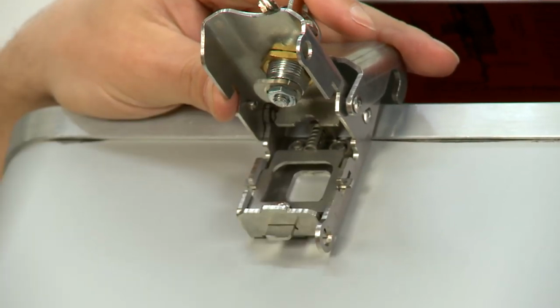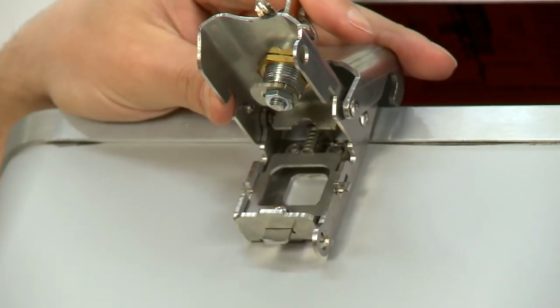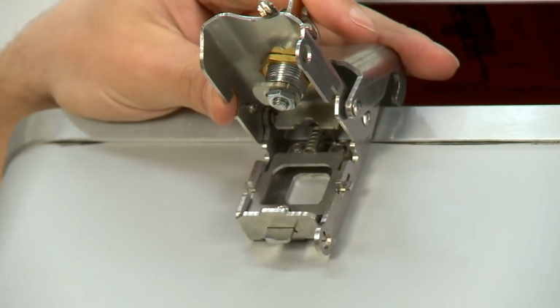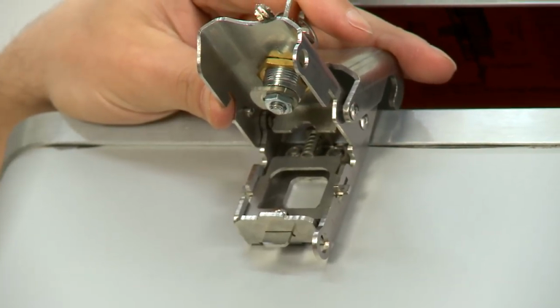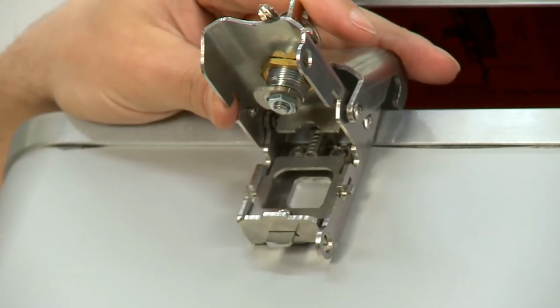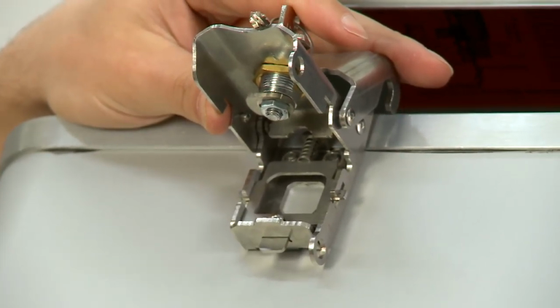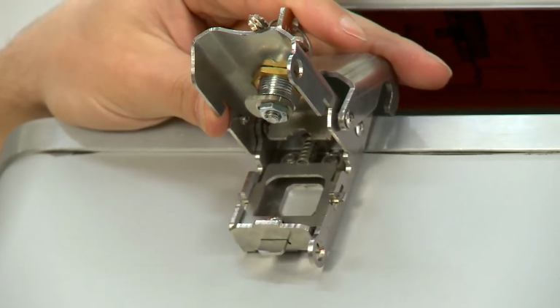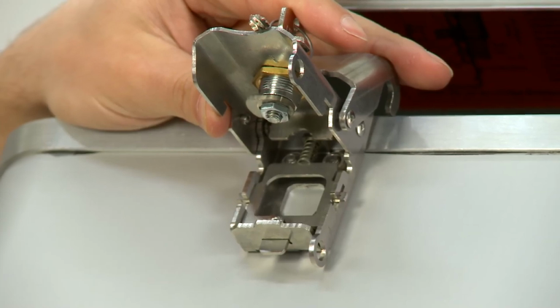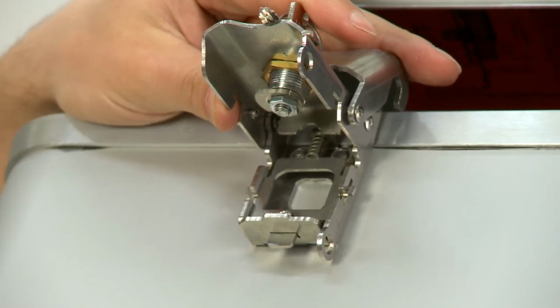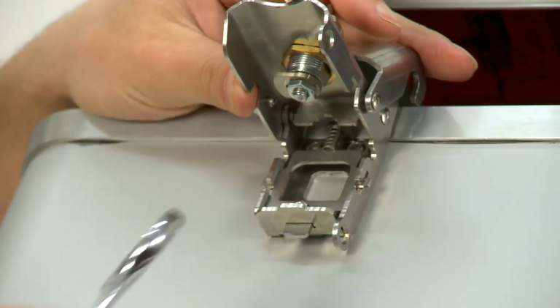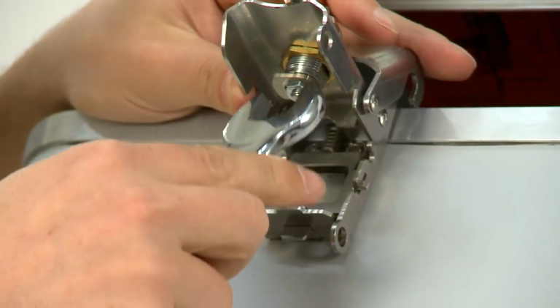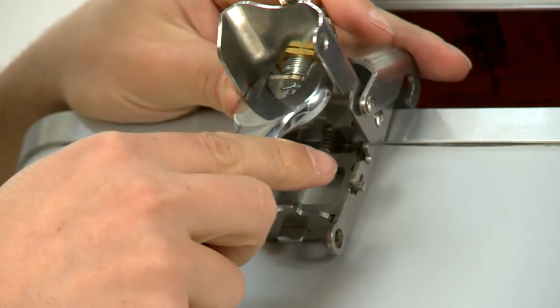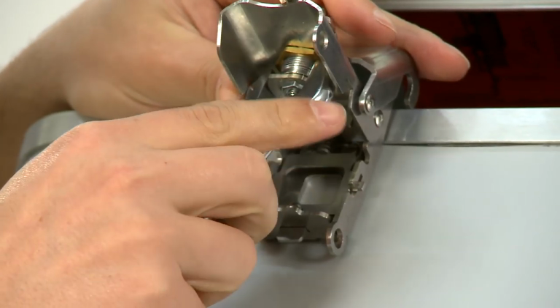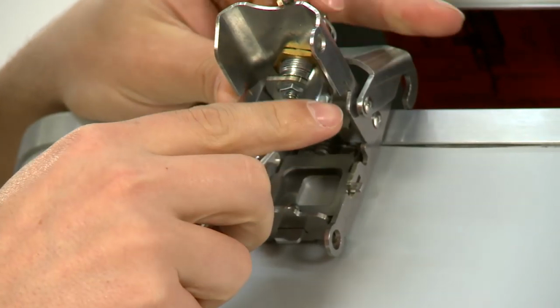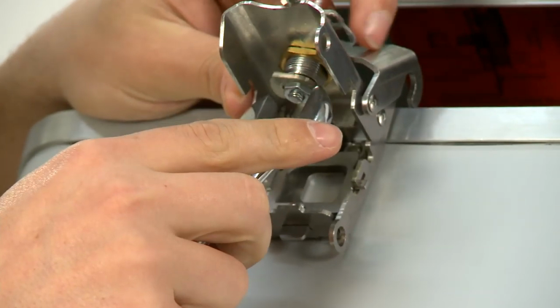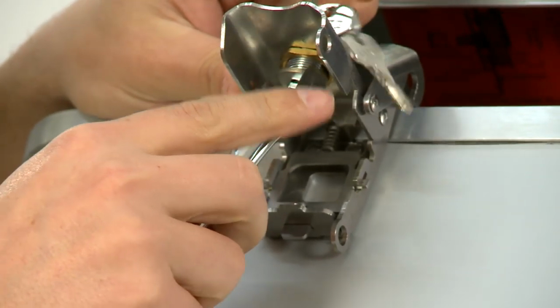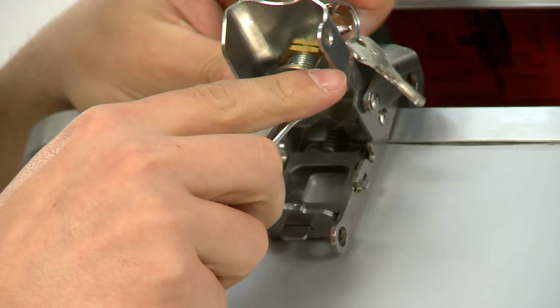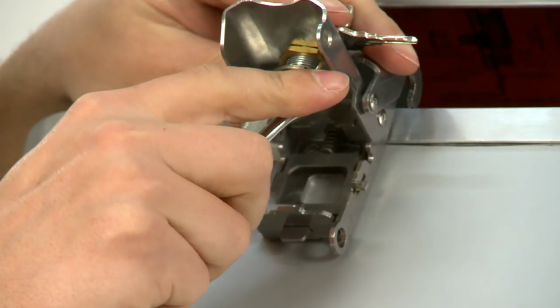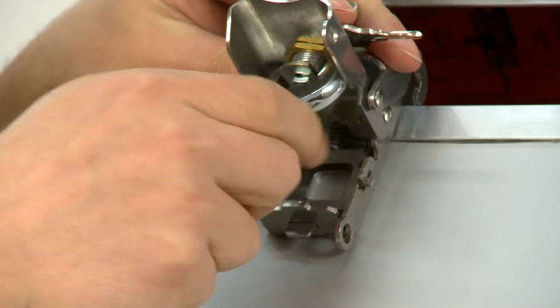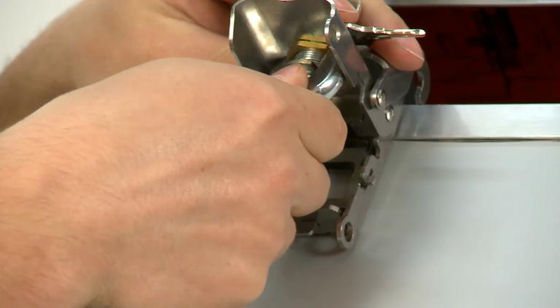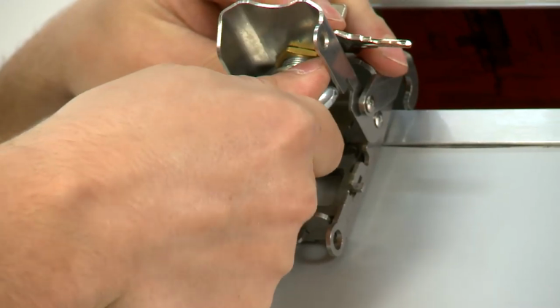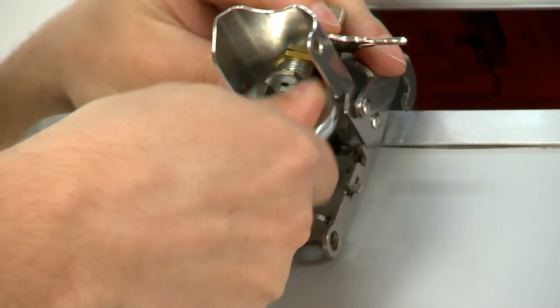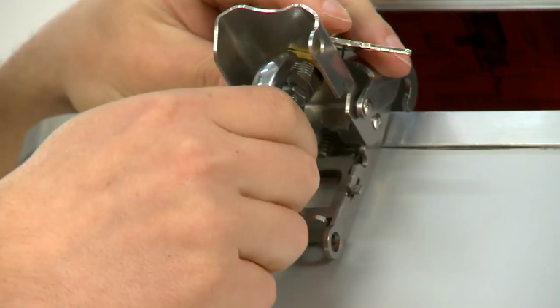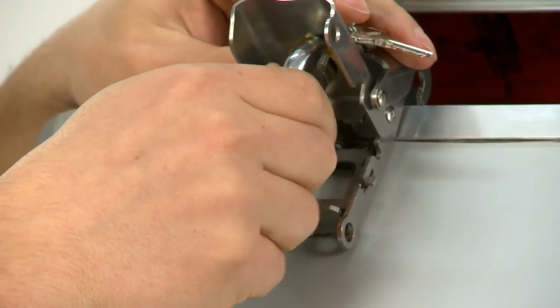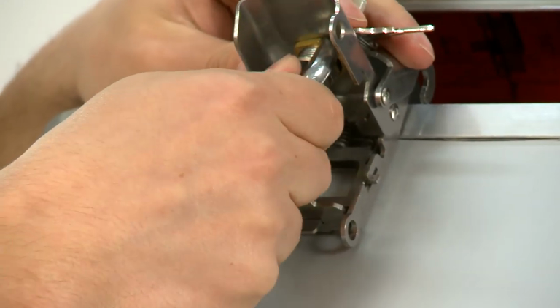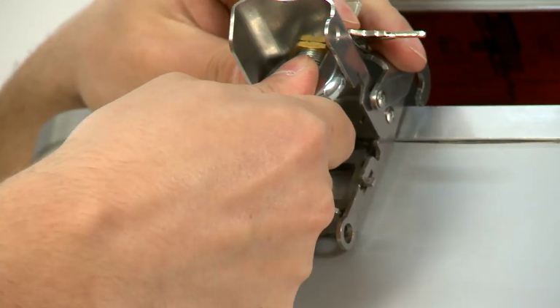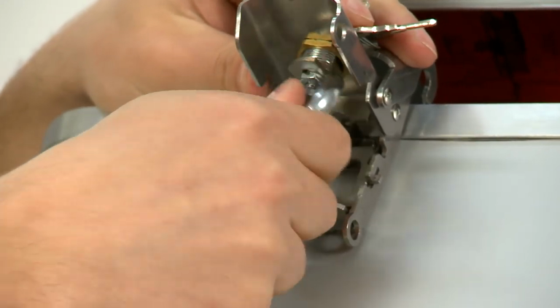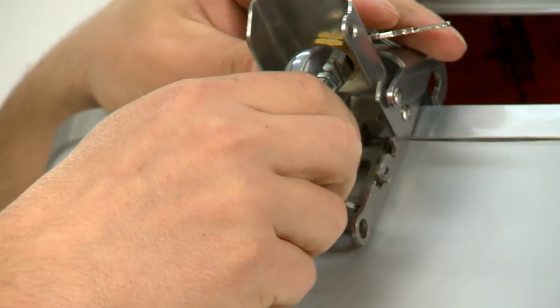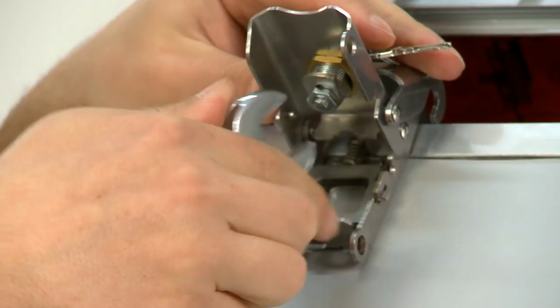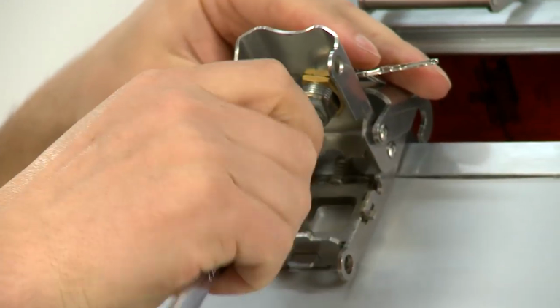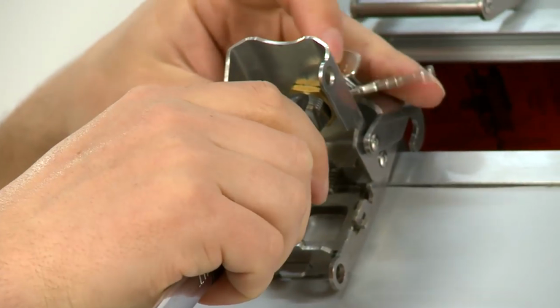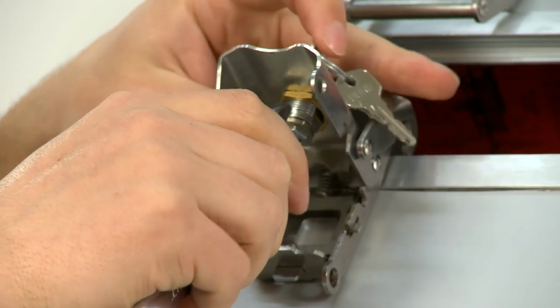The buckle's a little bit too tight to get a socket into, so if you use the 19mm spanner, you can turn the nut and just get it gently tight.